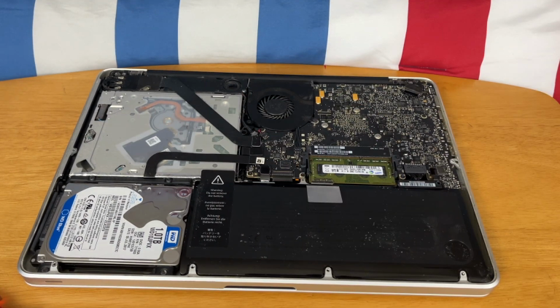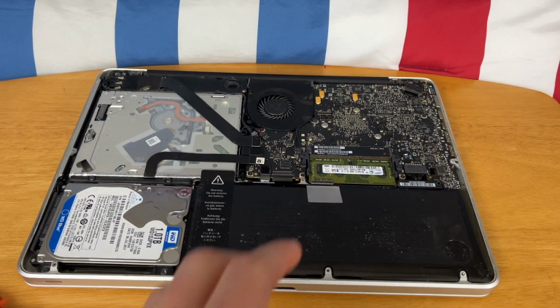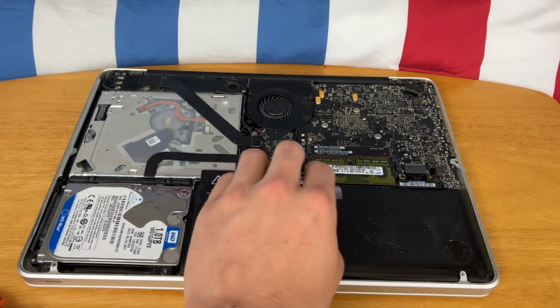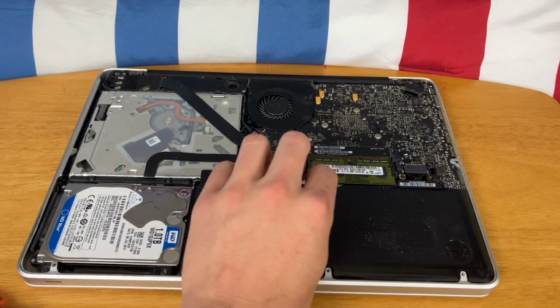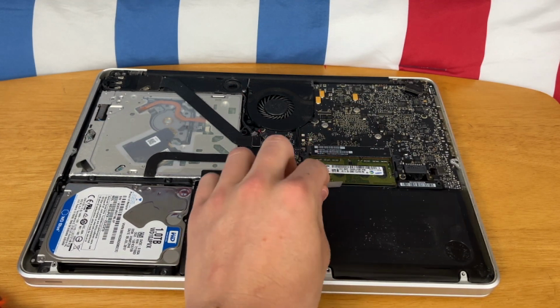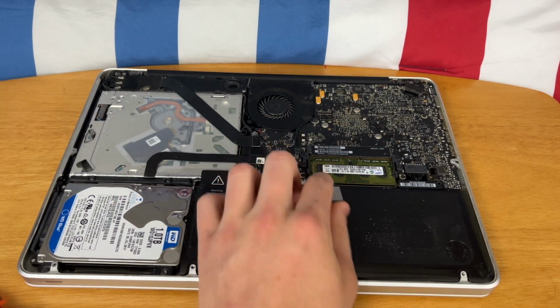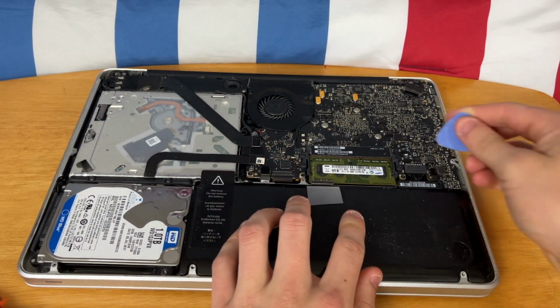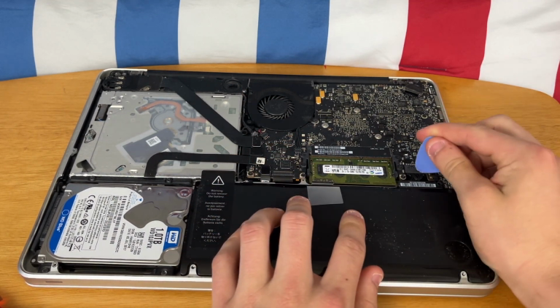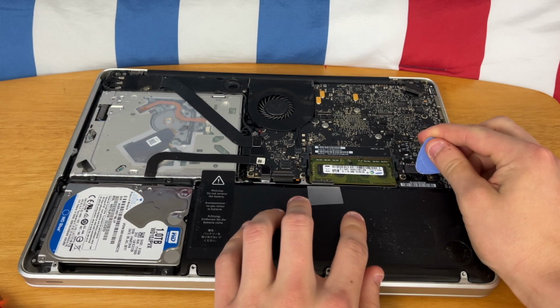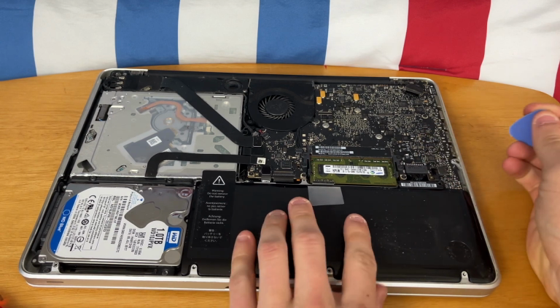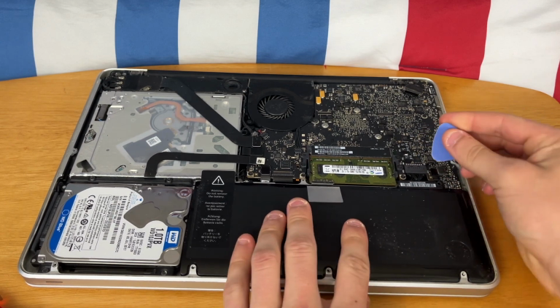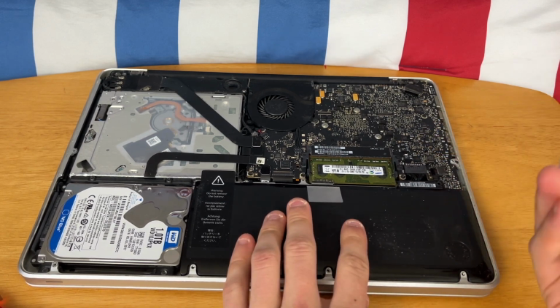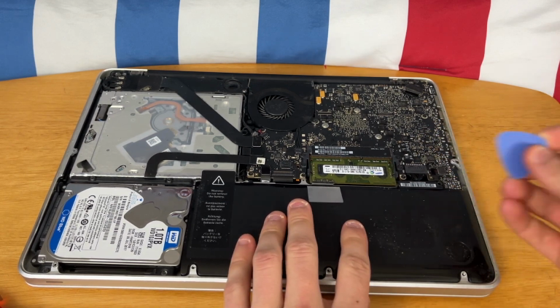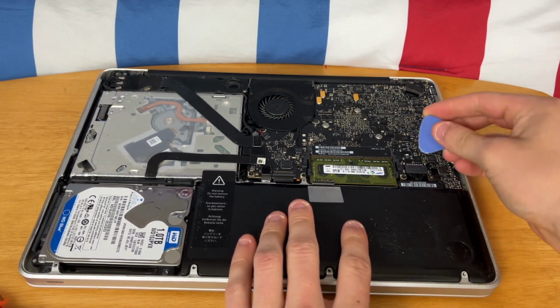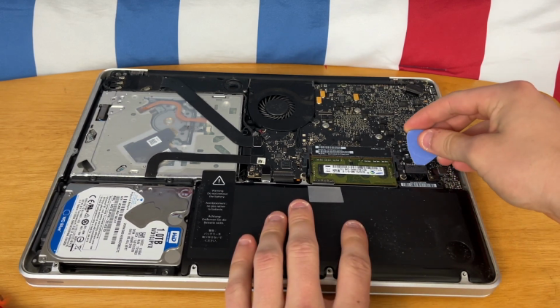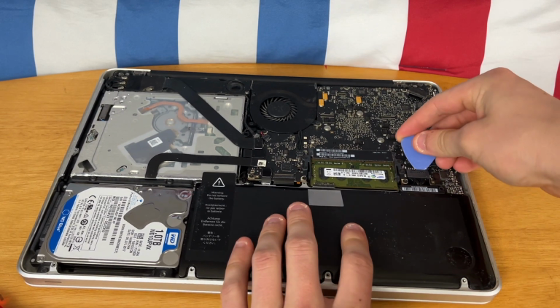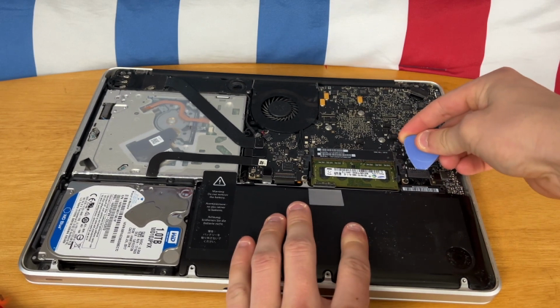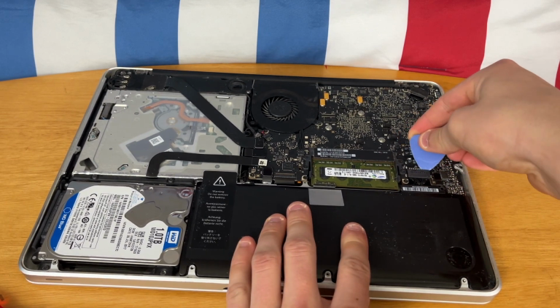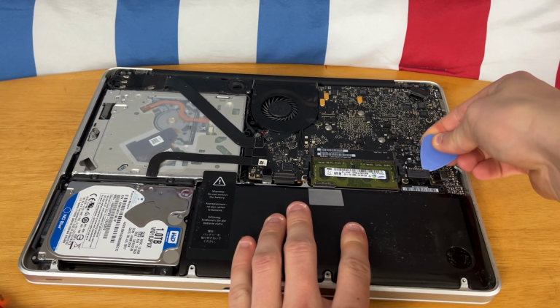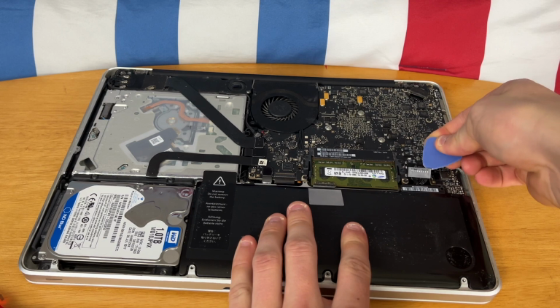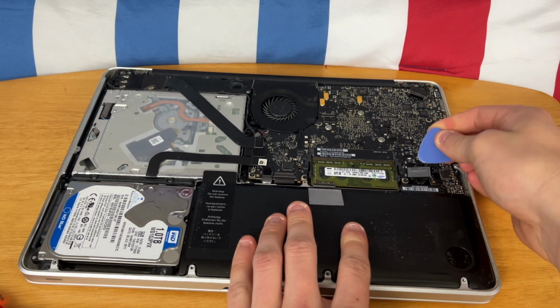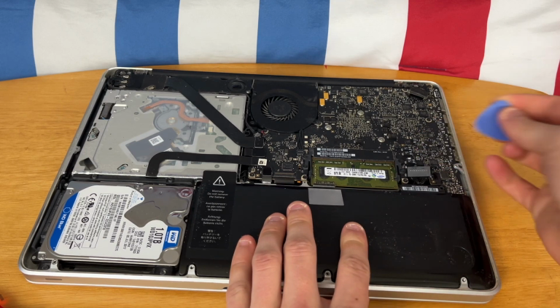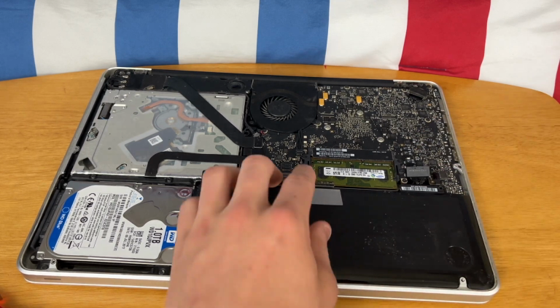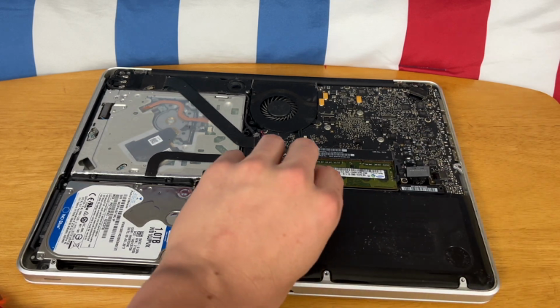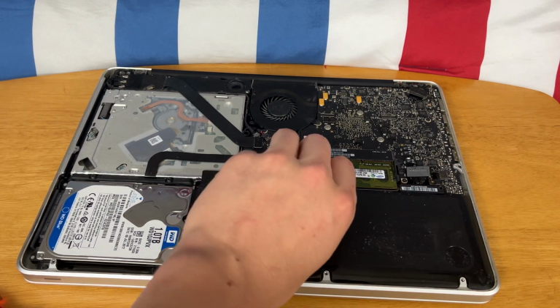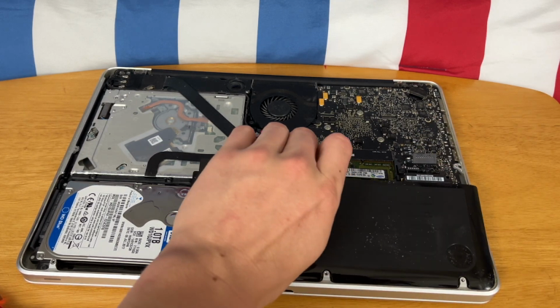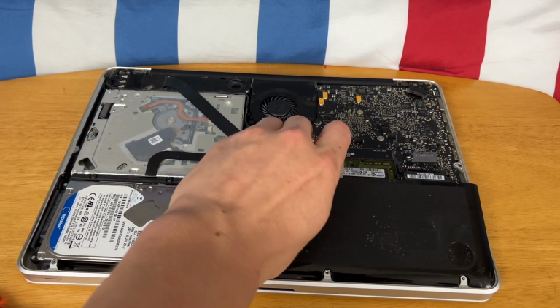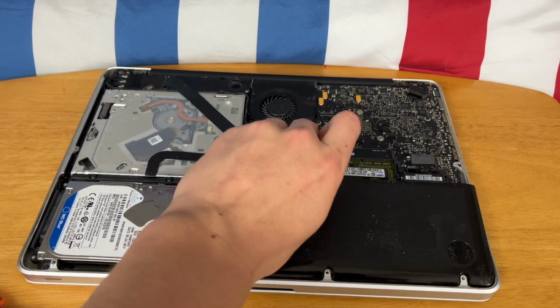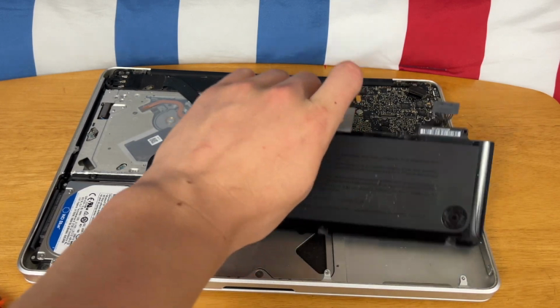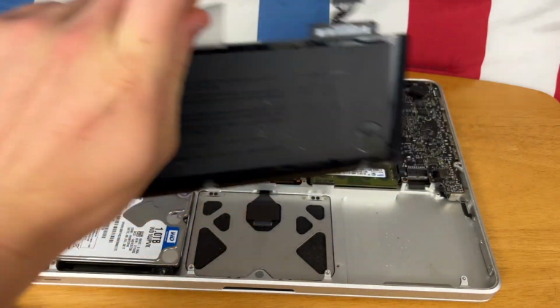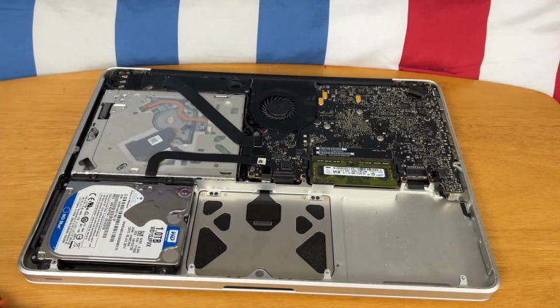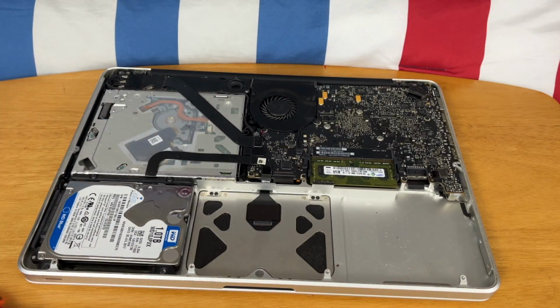As you can see, the battery is now loose. Now we just have to disconnect this connector. I just have this little plastic prying tool — I'm just going to pry up just like that. And now you should be able to pull the battery up and out just like that.